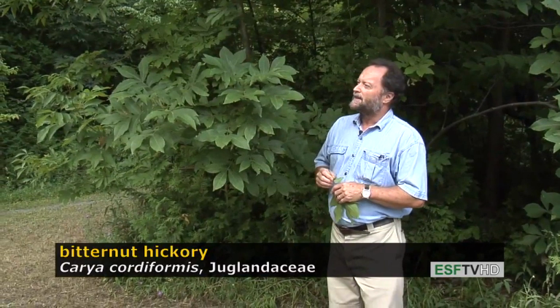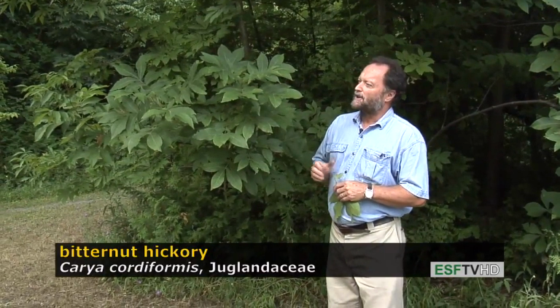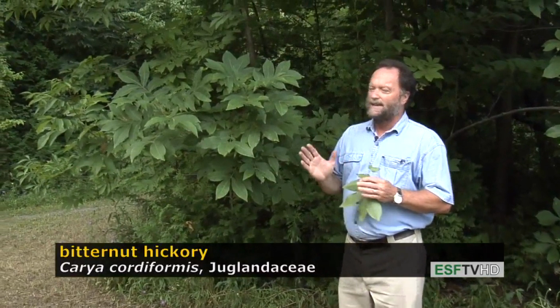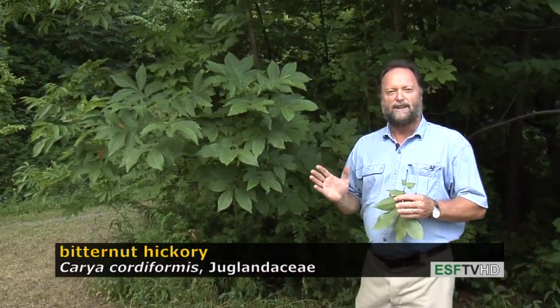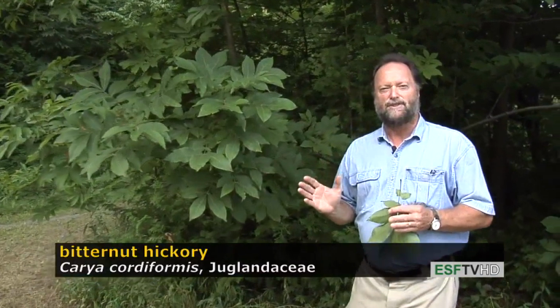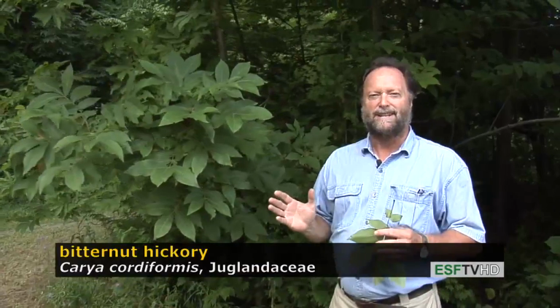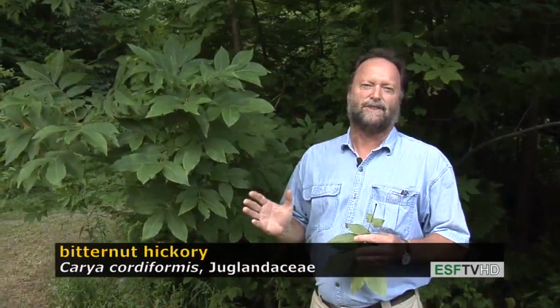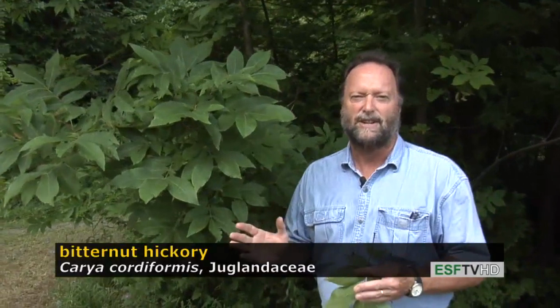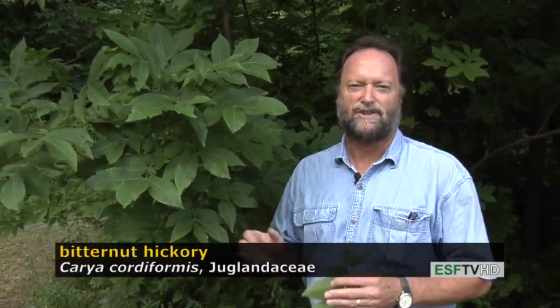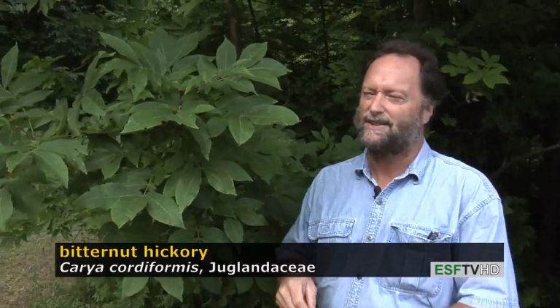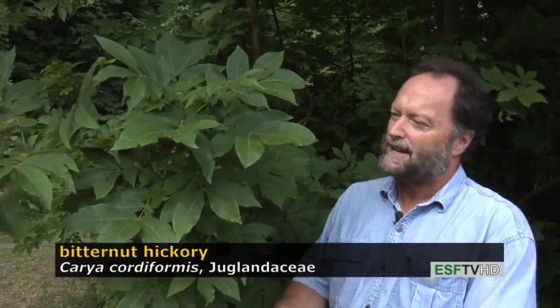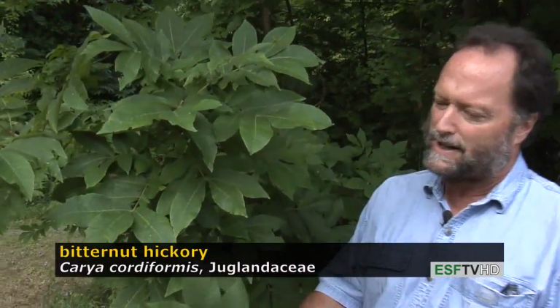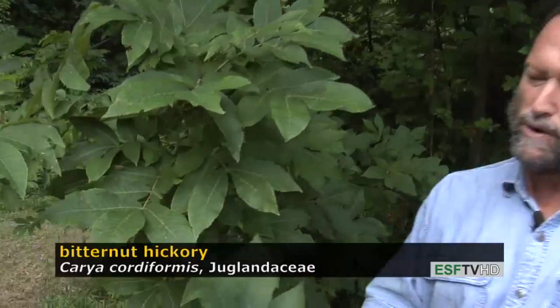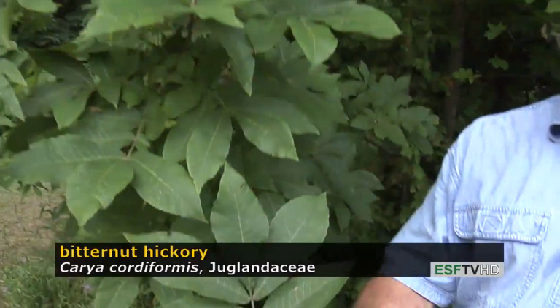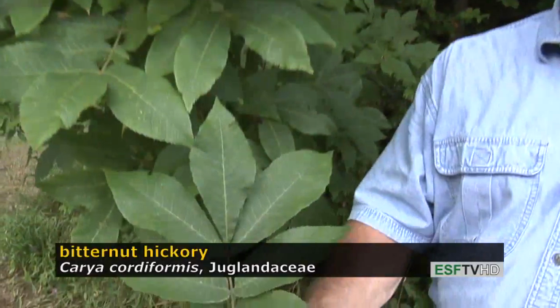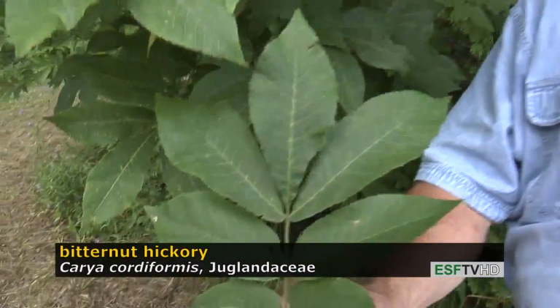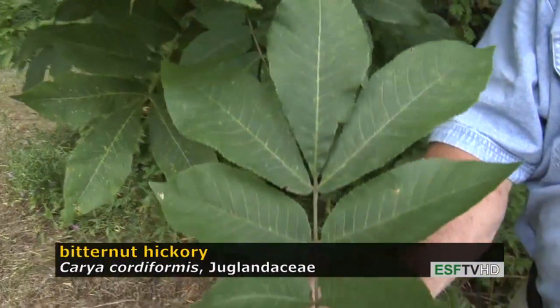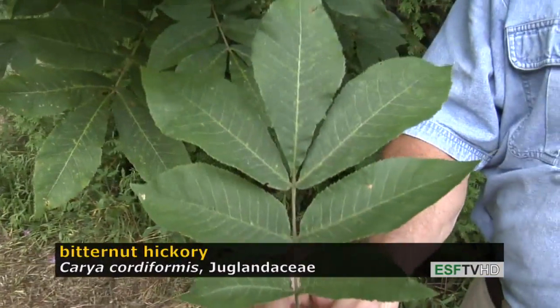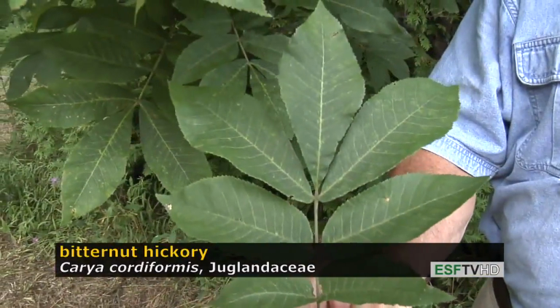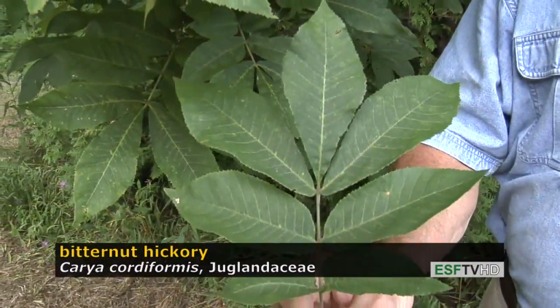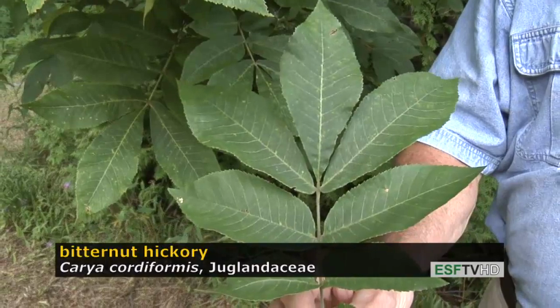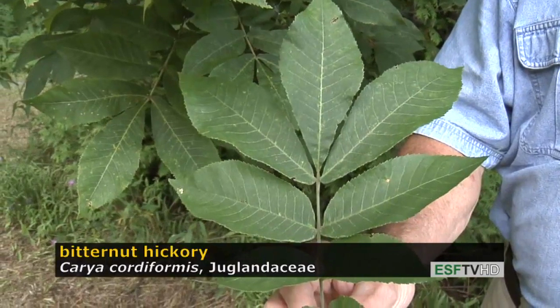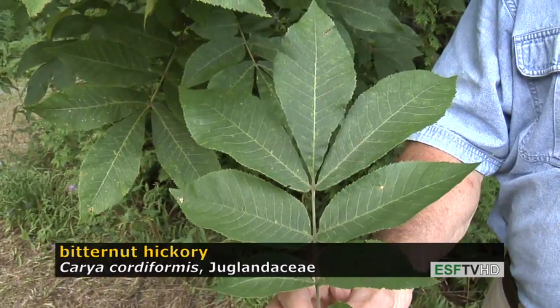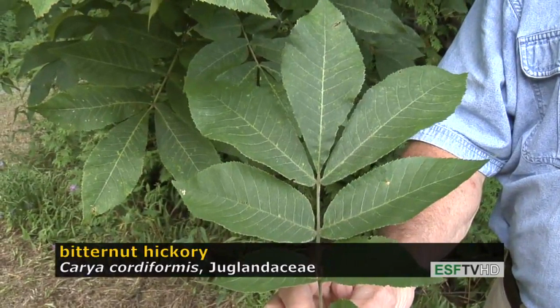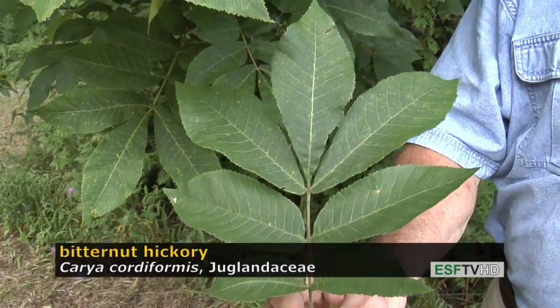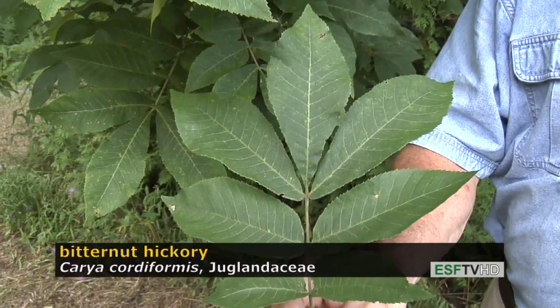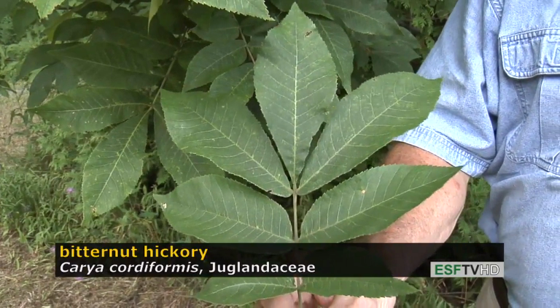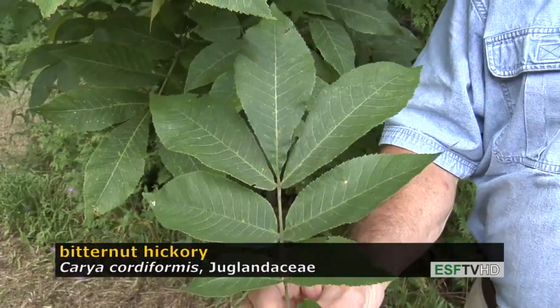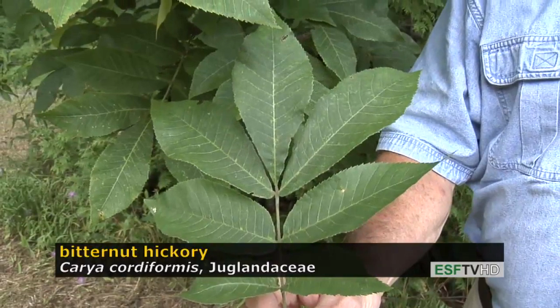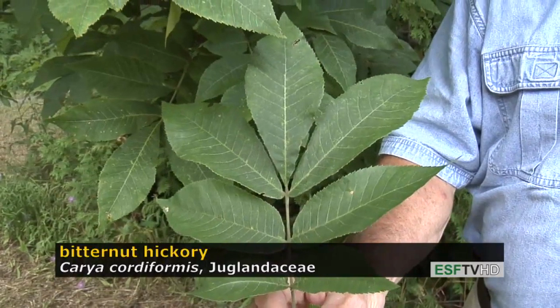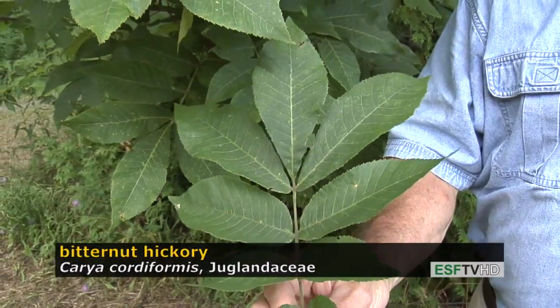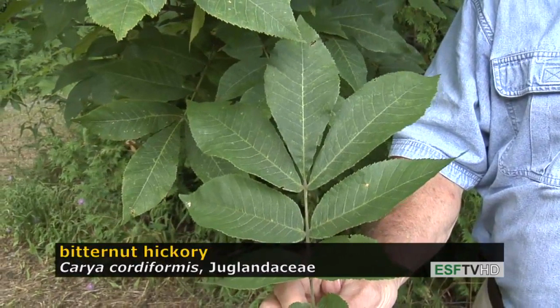The hickories are identified on the basis of how many leaflets each species has. Carya cordiformis has a pinnately compound leaf, as all hickories do, with between seven and eleven leaflets. They turn brilliant gold to yellow in the fall.